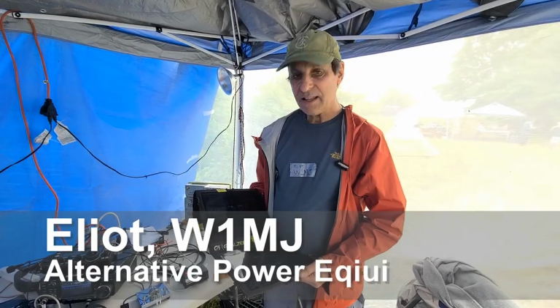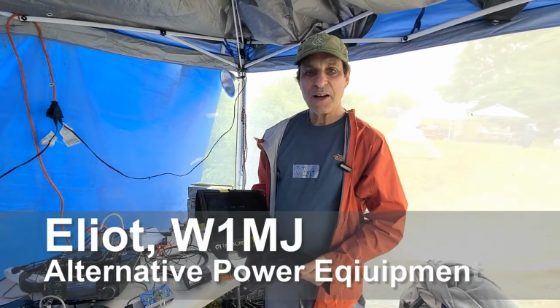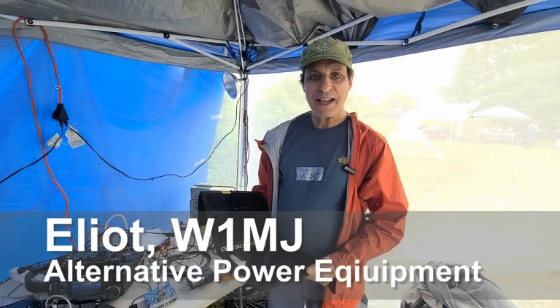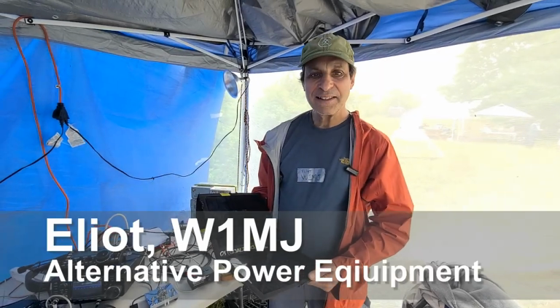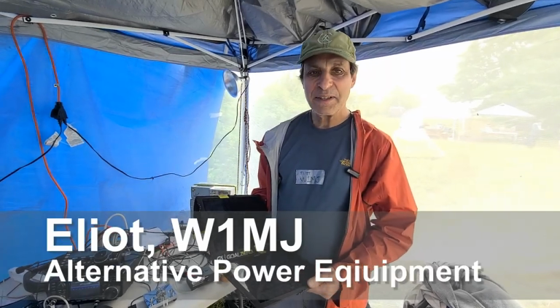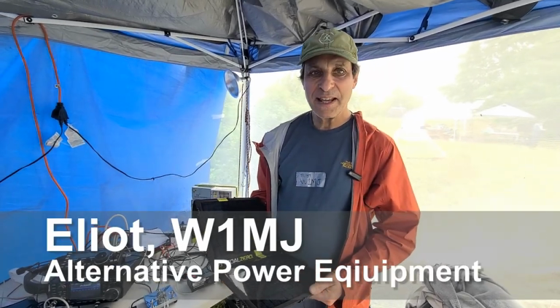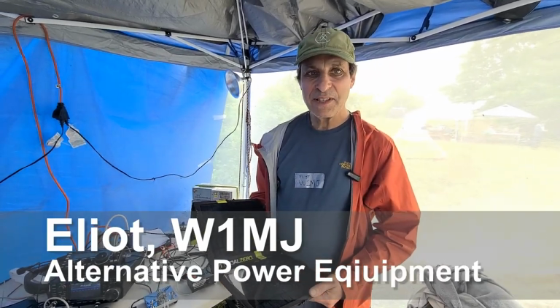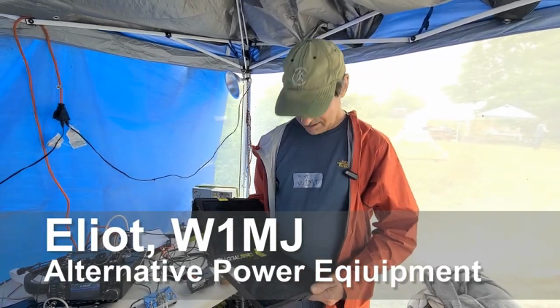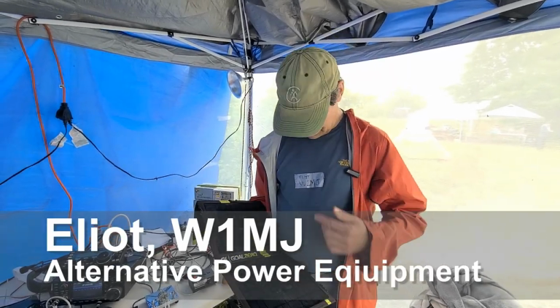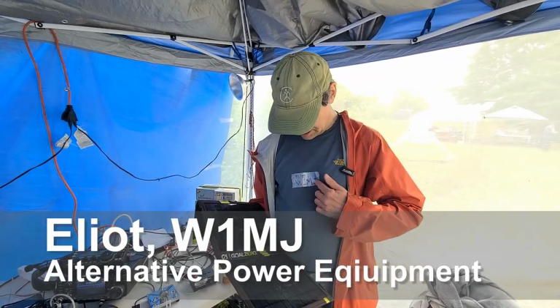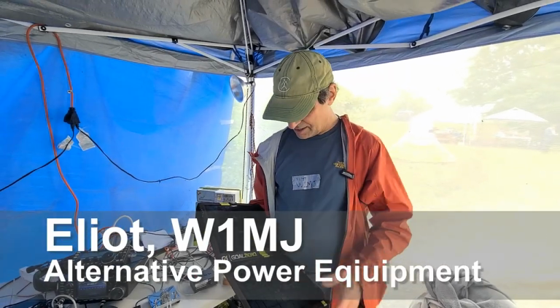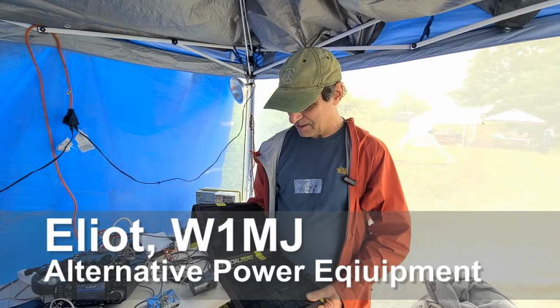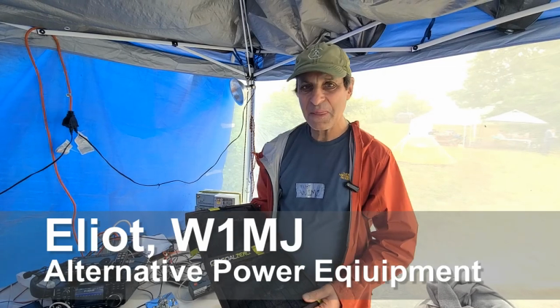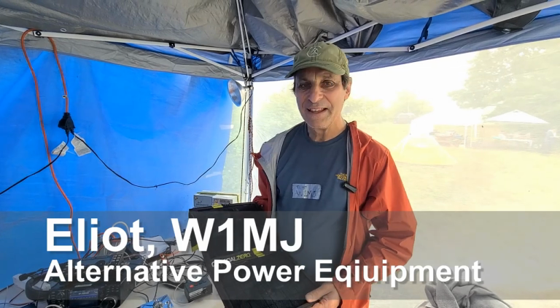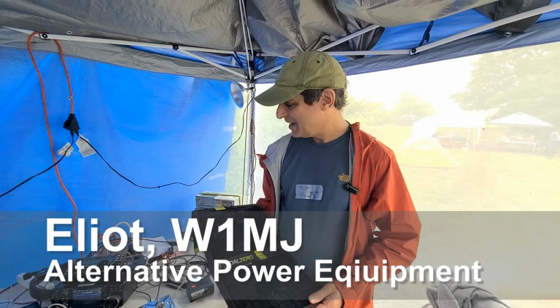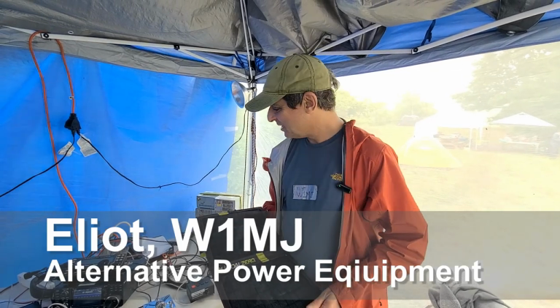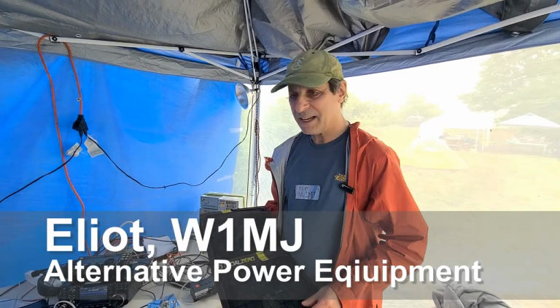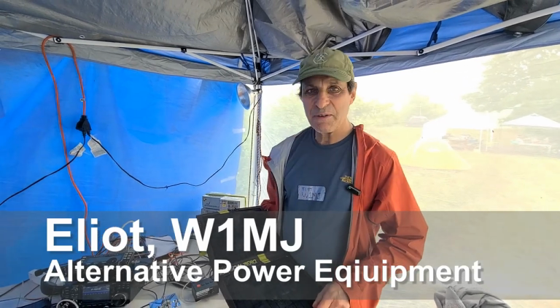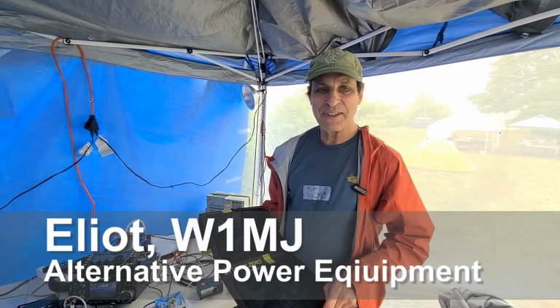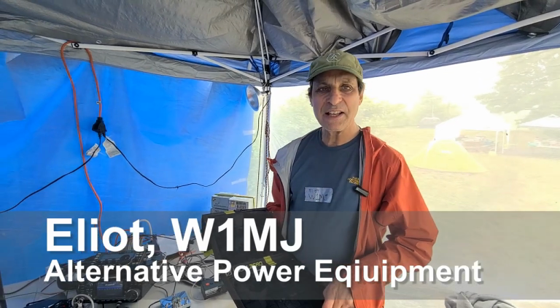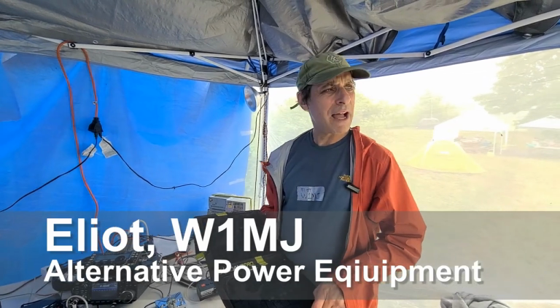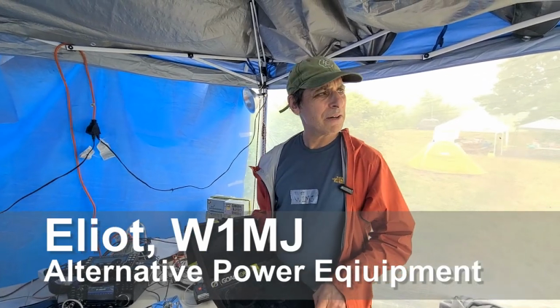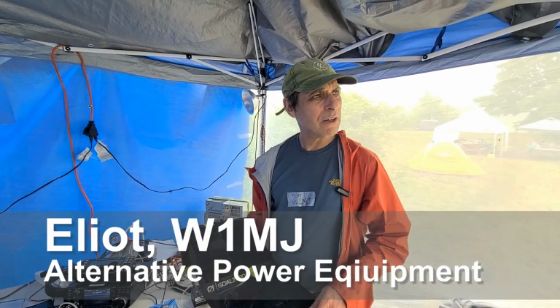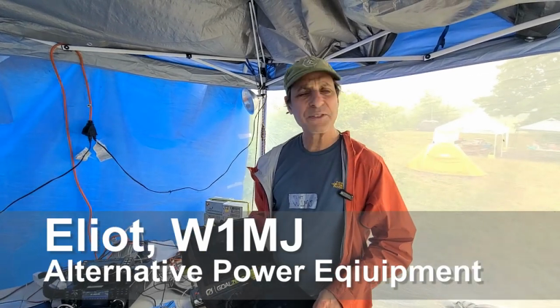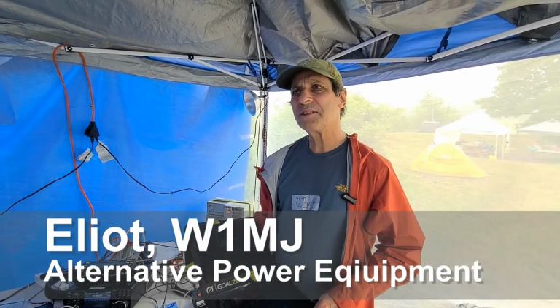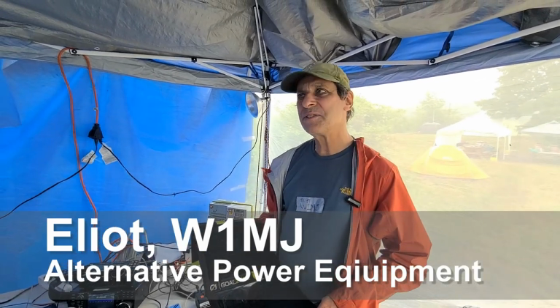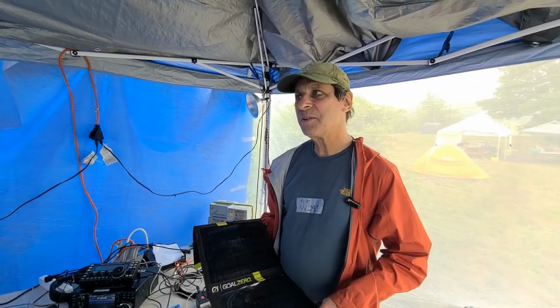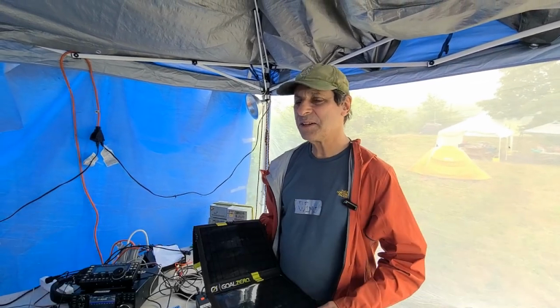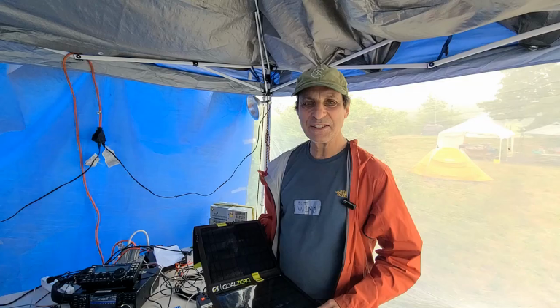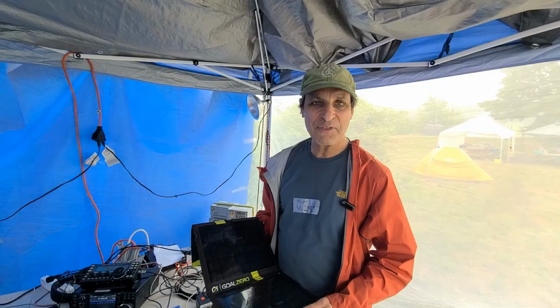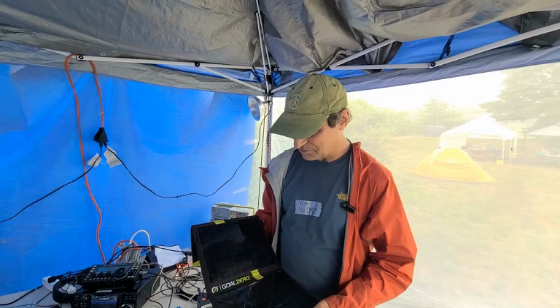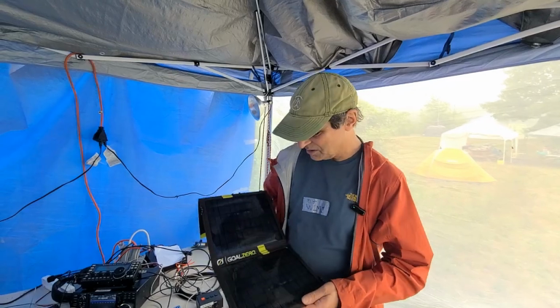Hello, I'm Elliot W1MJ, like it says on the duct tape, and I'm going to explain how we made the natural power or alternative energy bonus — the non-fossil fuel bonus.